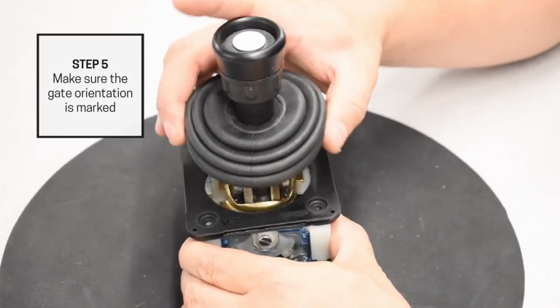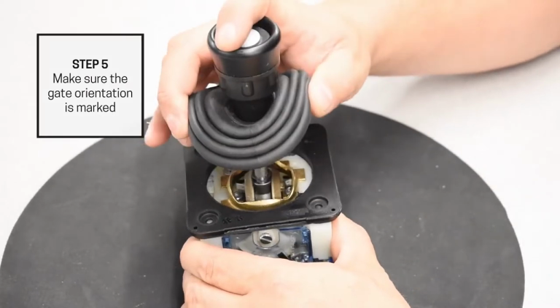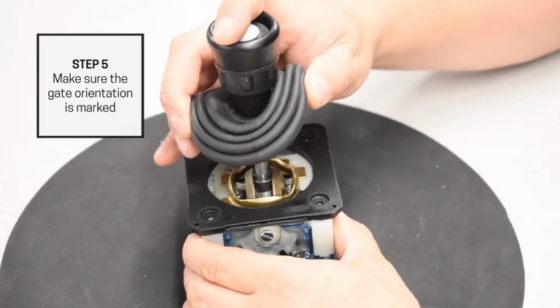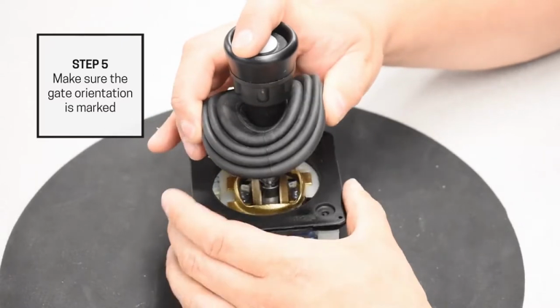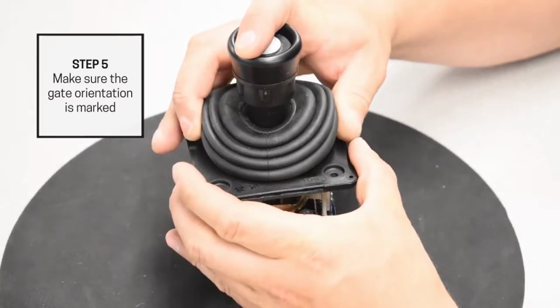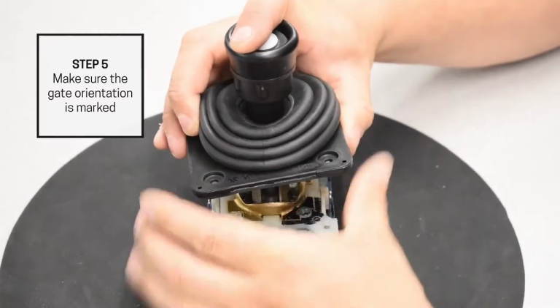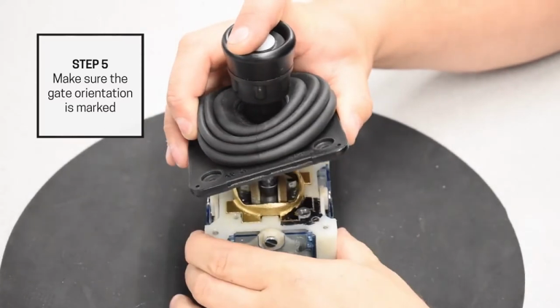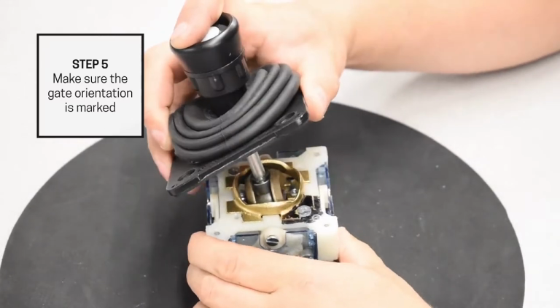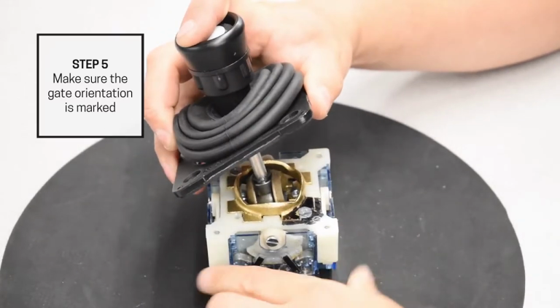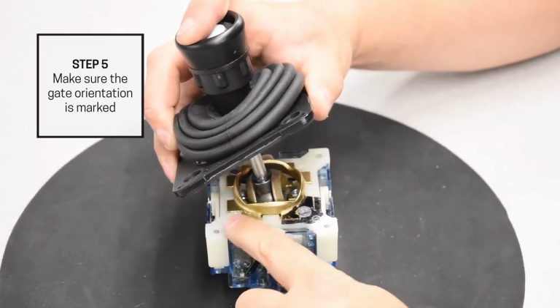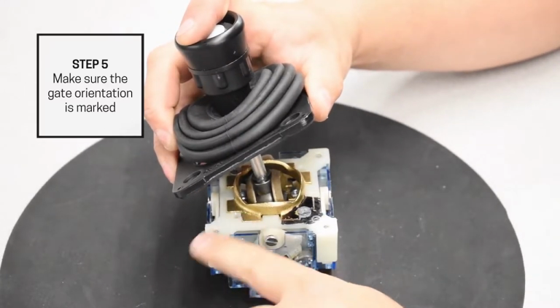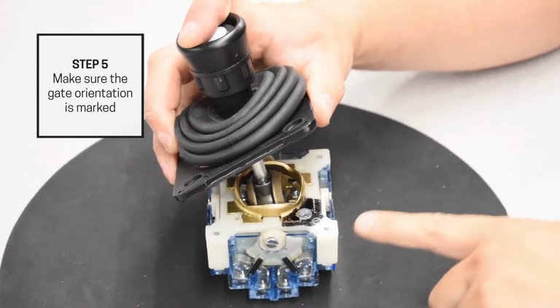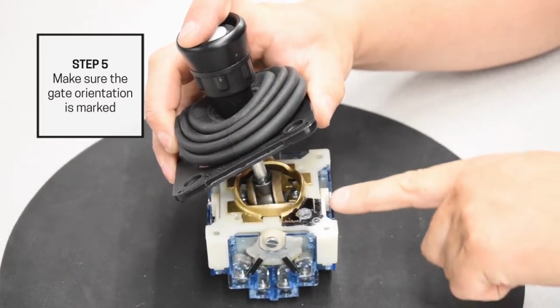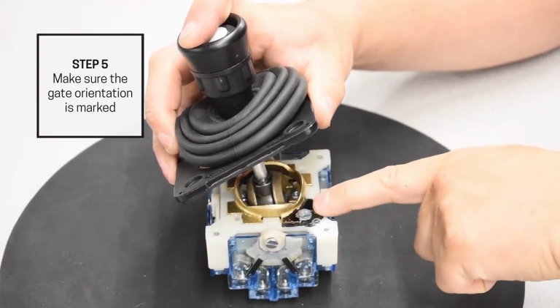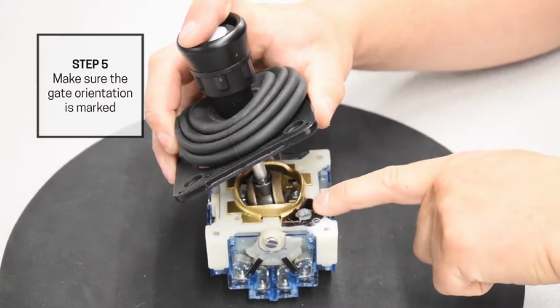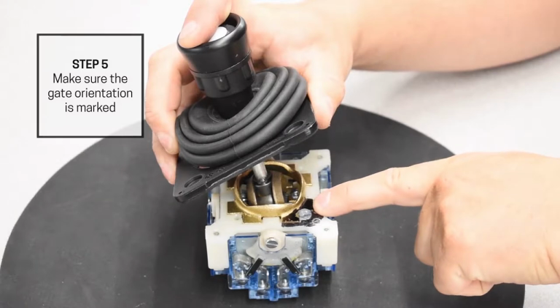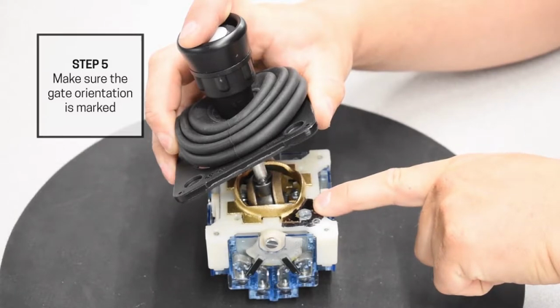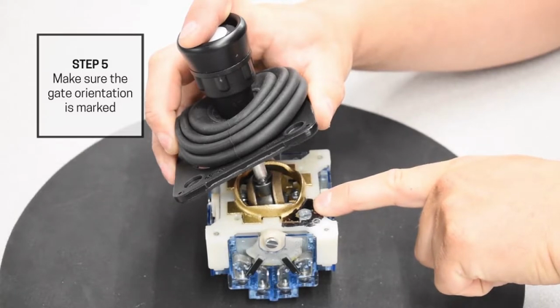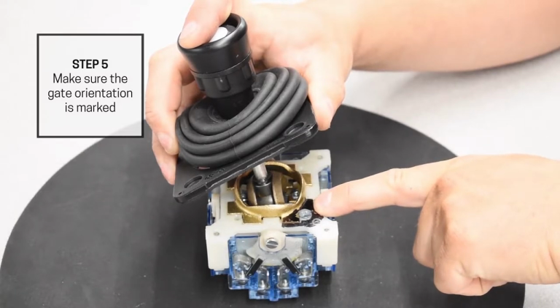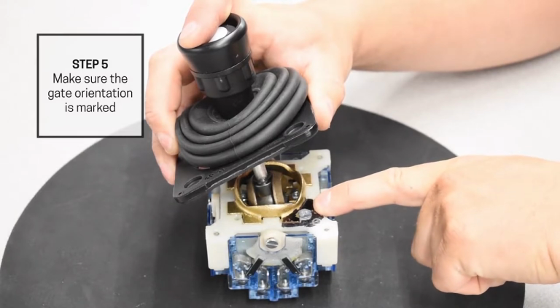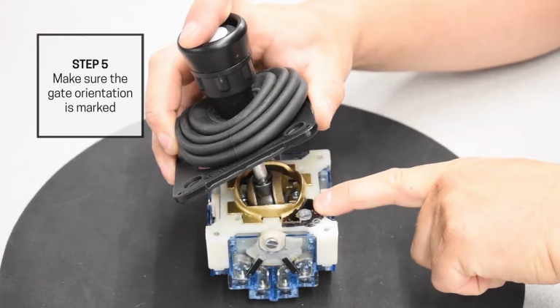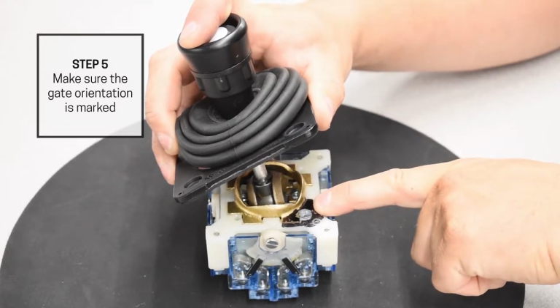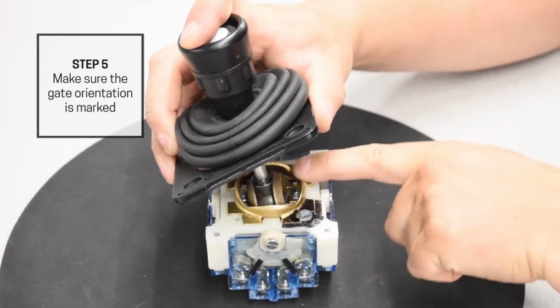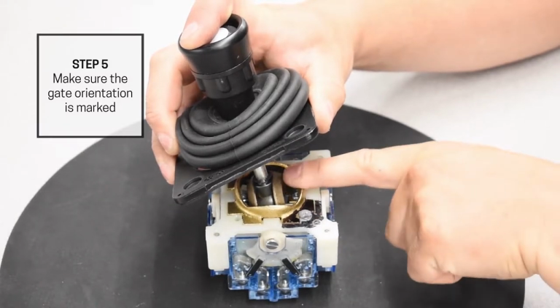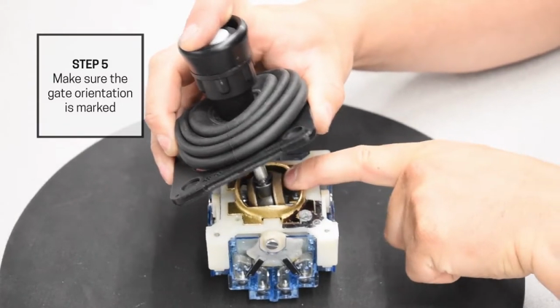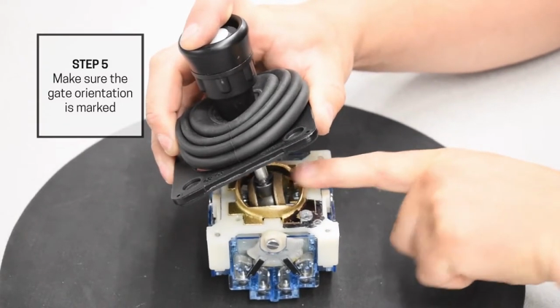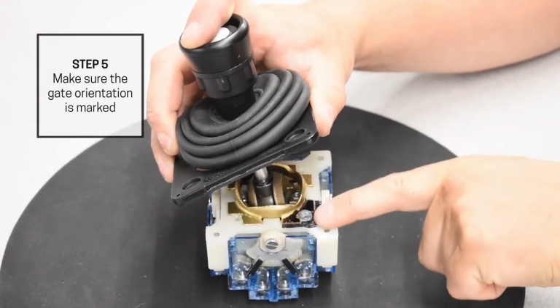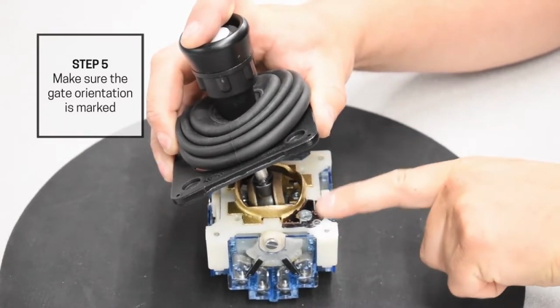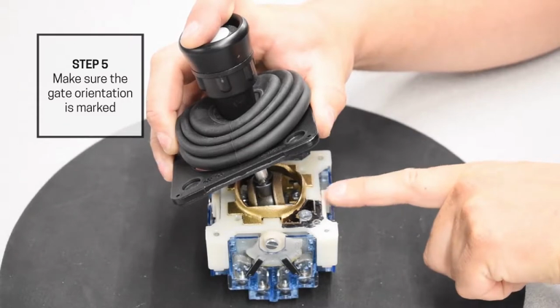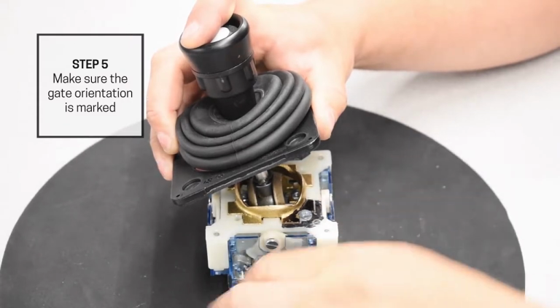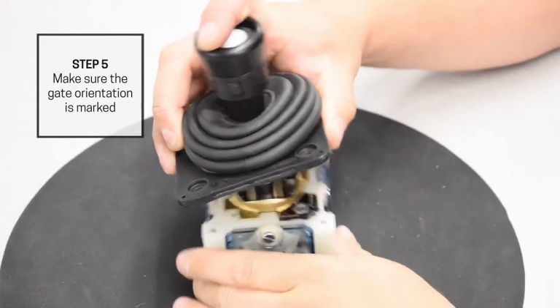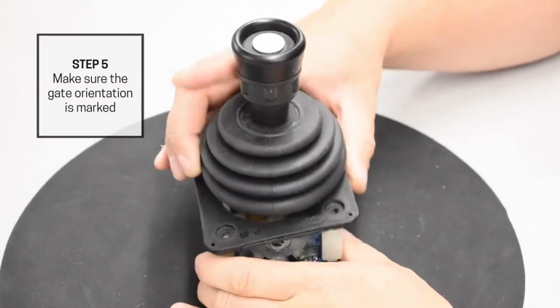Make sure that one corner of the gate and VCSO body are marked. This will ensure that should the gate become loose during installation, the proper orientation of the gate can easily be determined. If the gate is not marked, mark one corner.